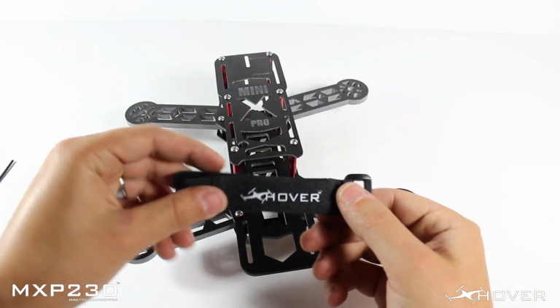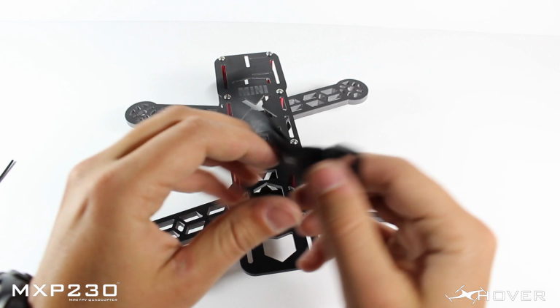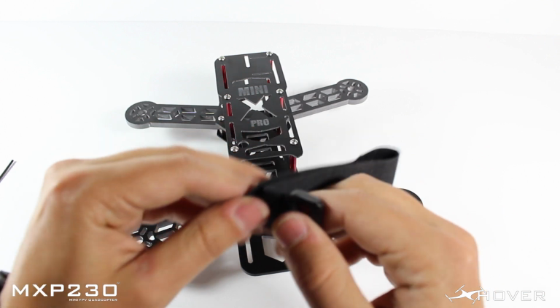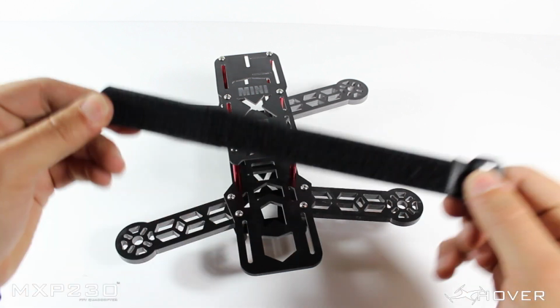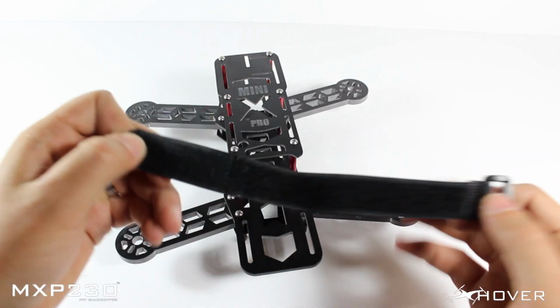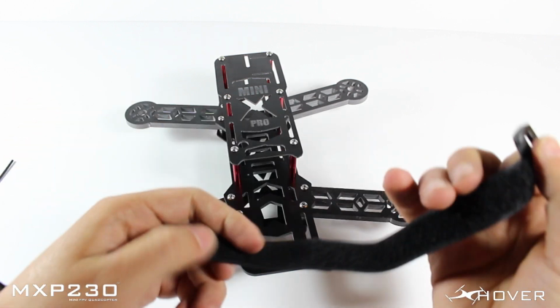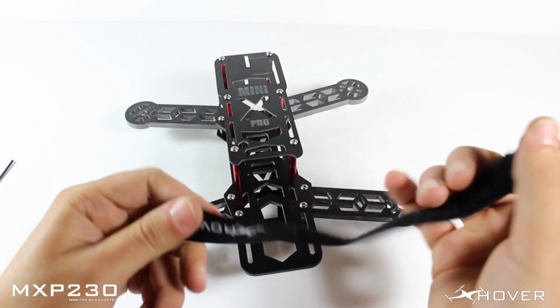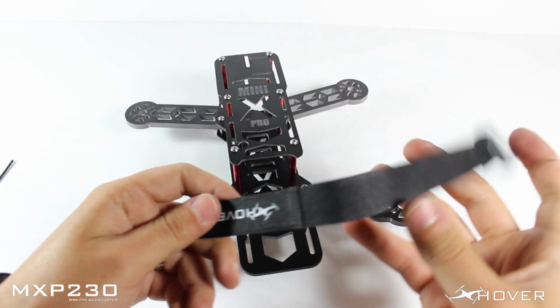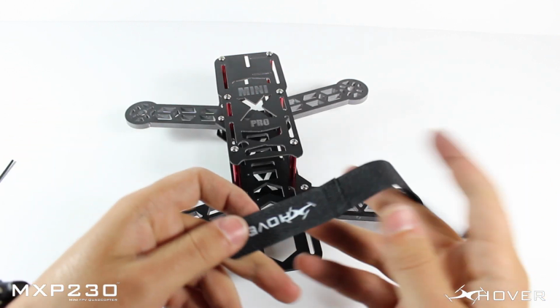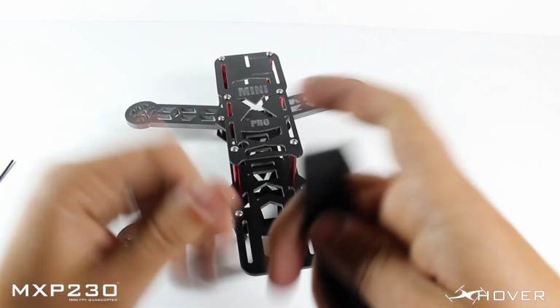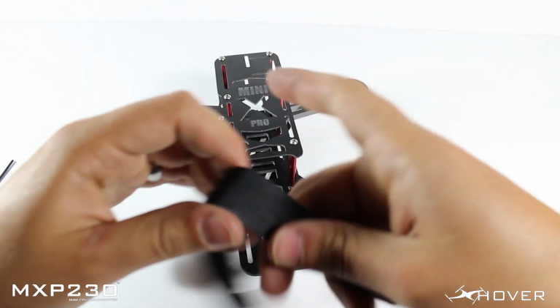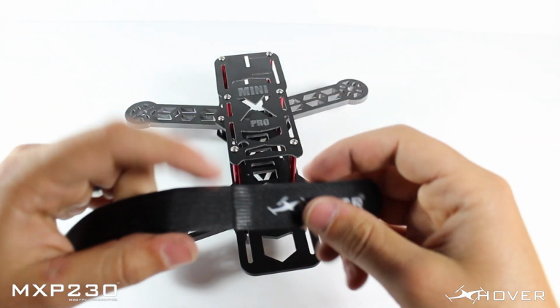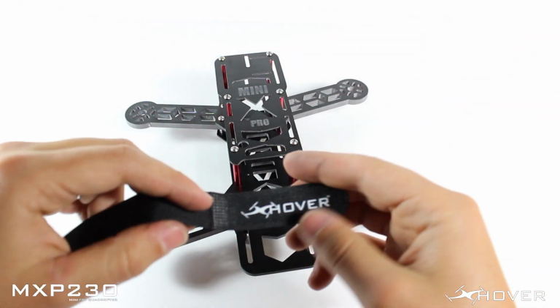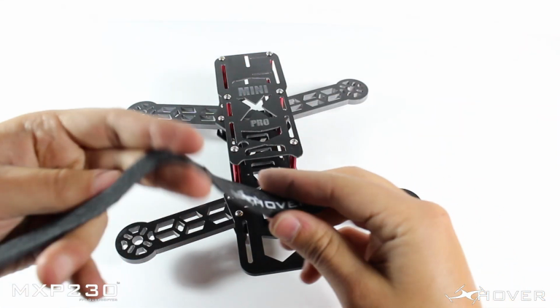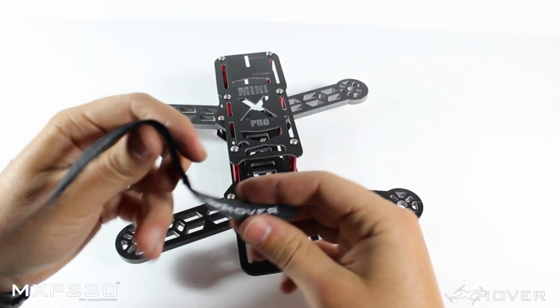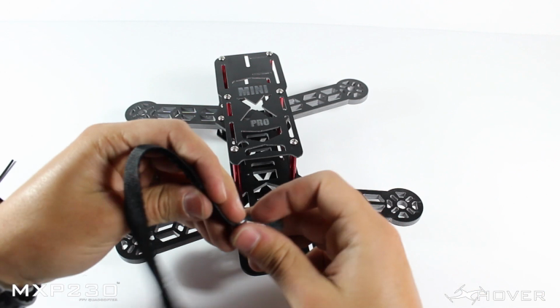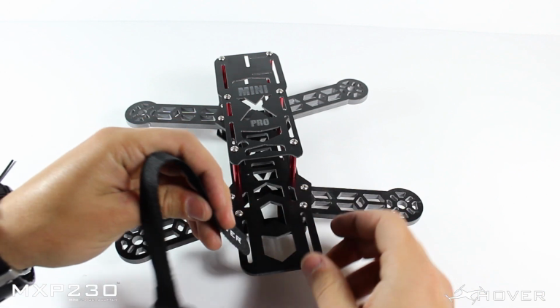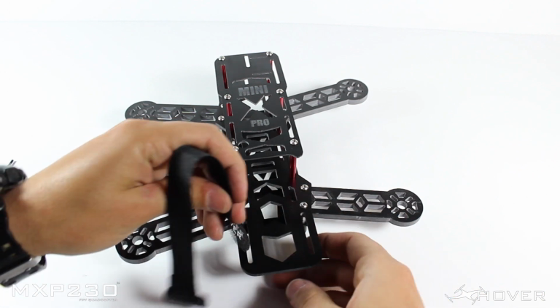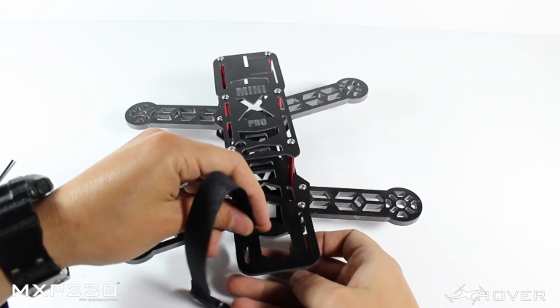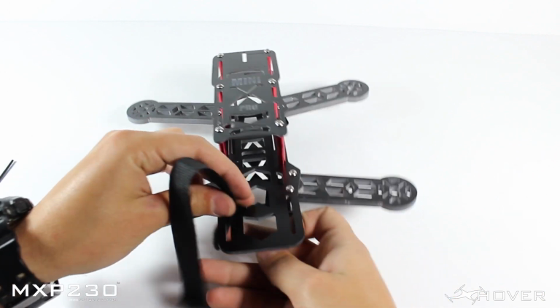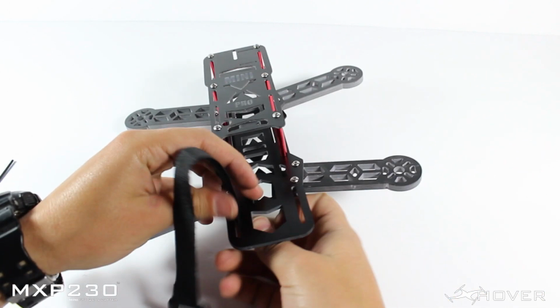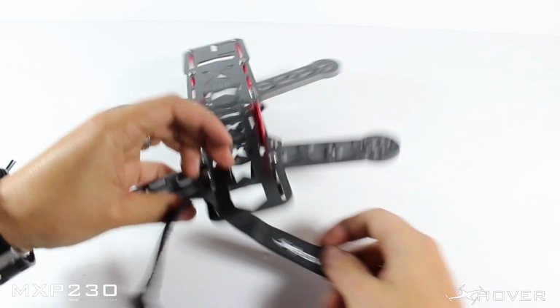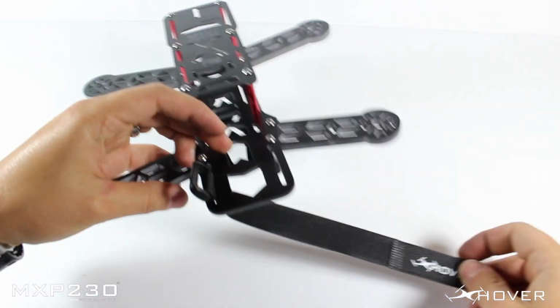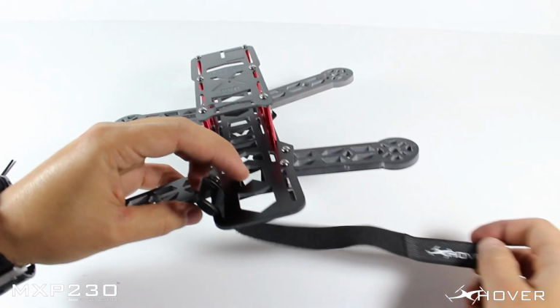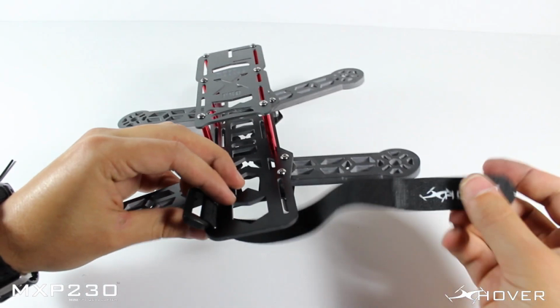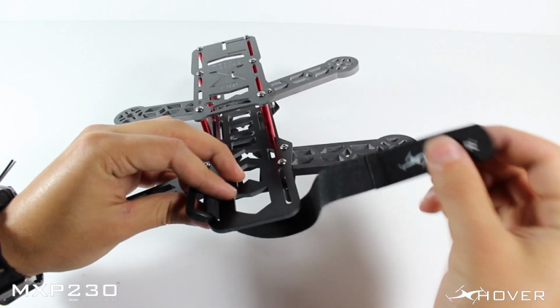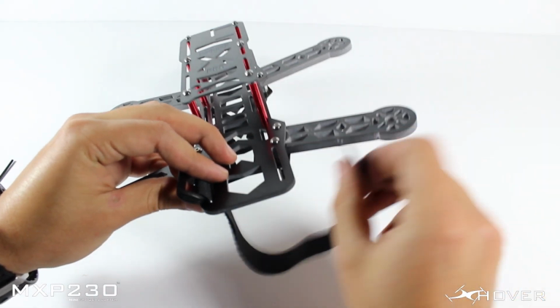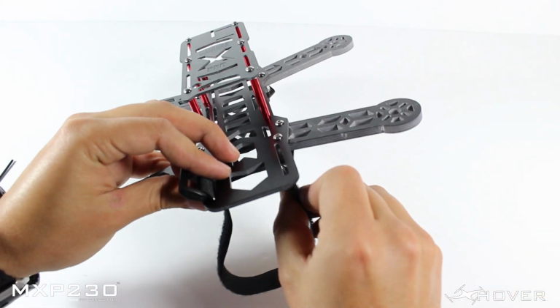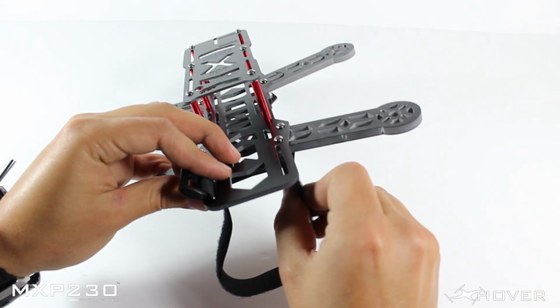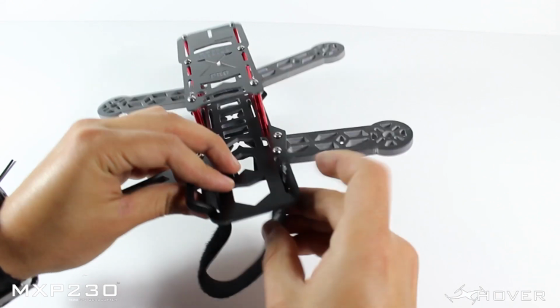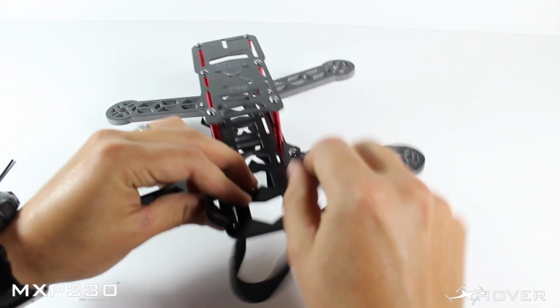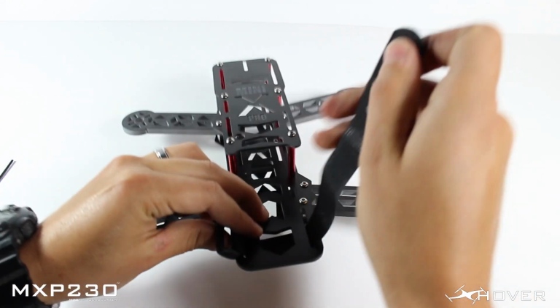The very last step of this build is installing your battery strap. Keep in mind this battery strap is going to make you go faster and it's going to make you become a greater pilot, believe it or not.